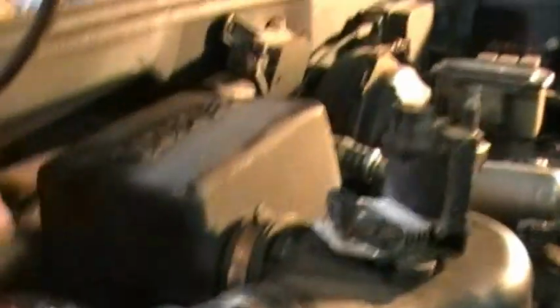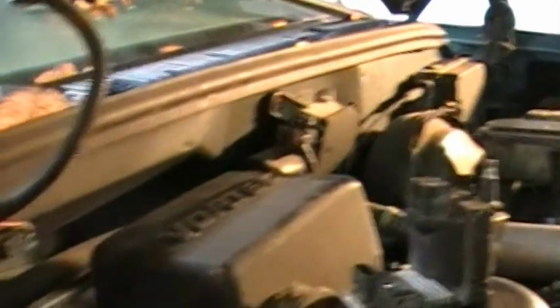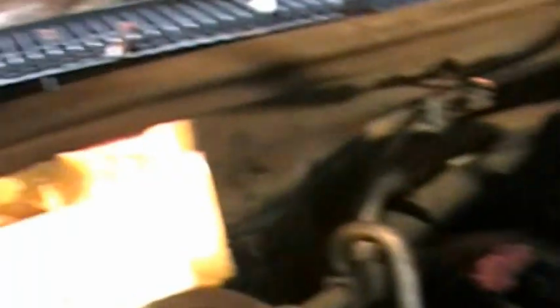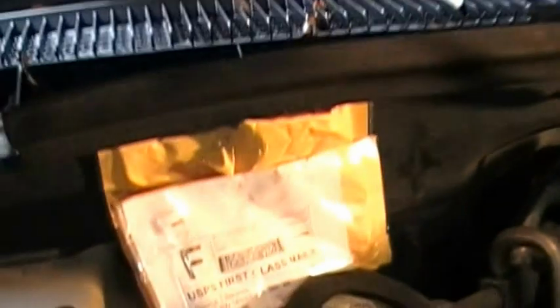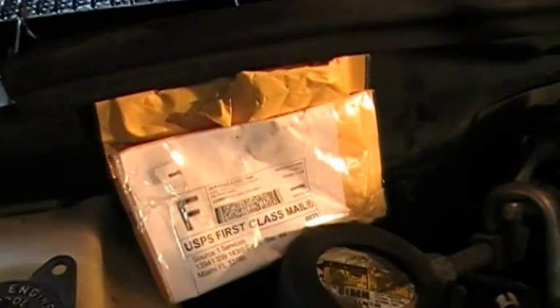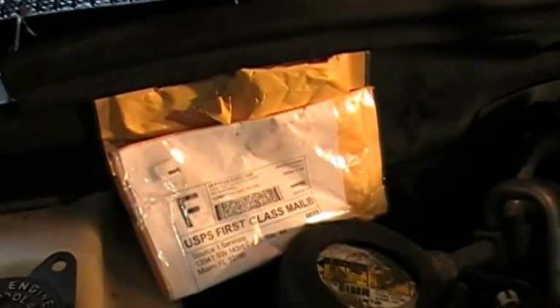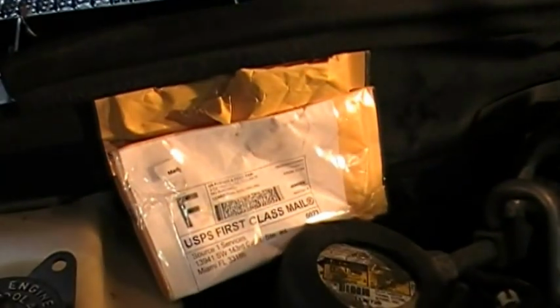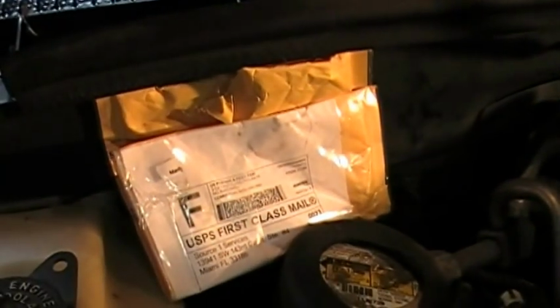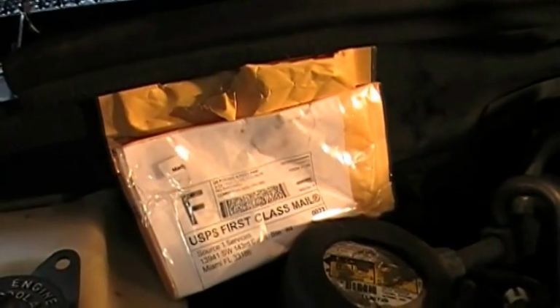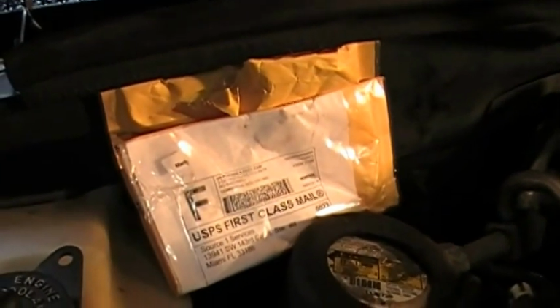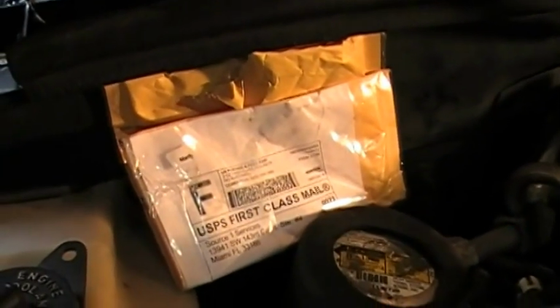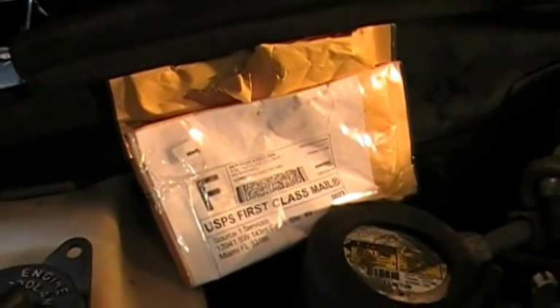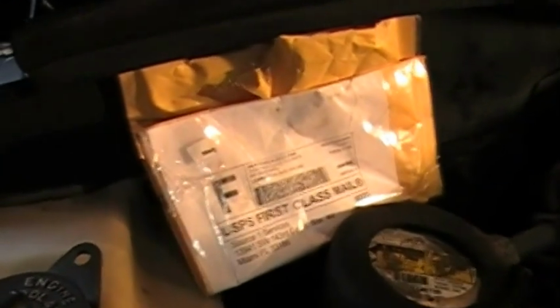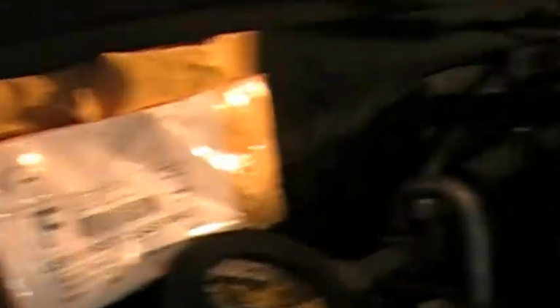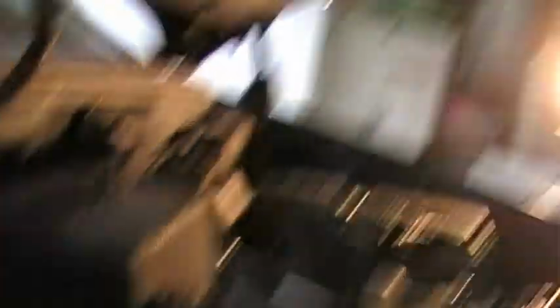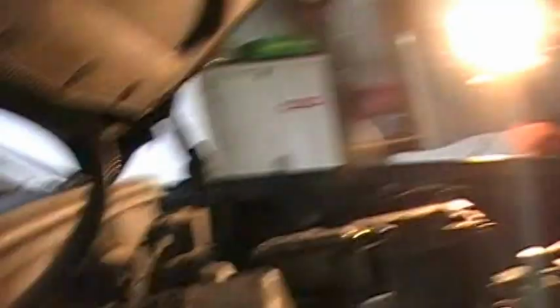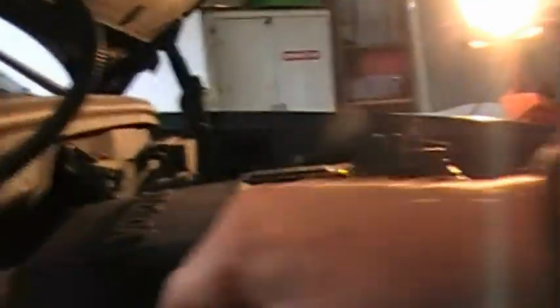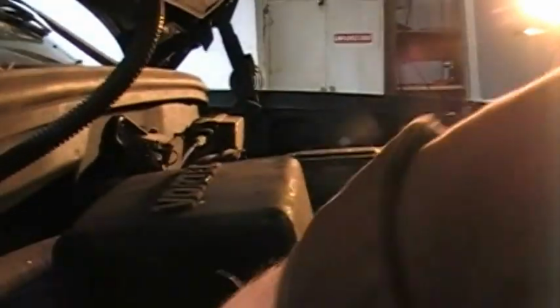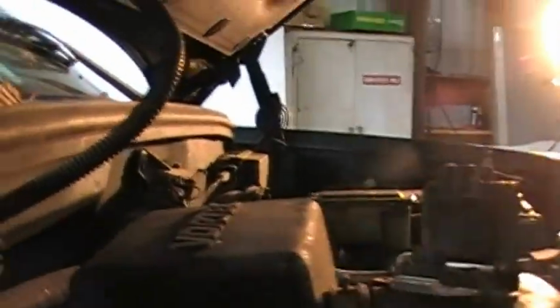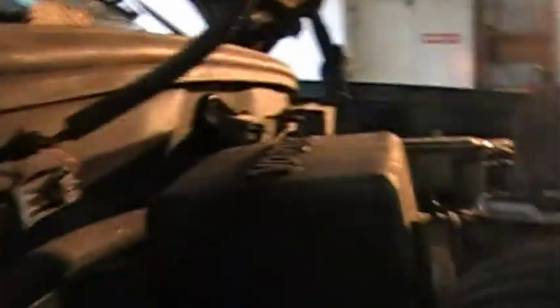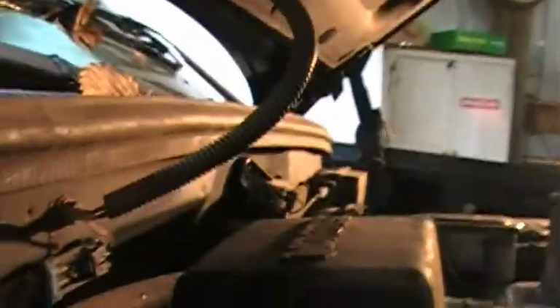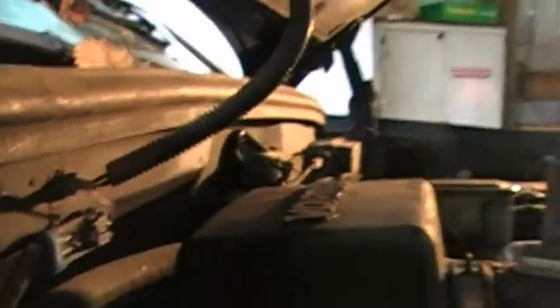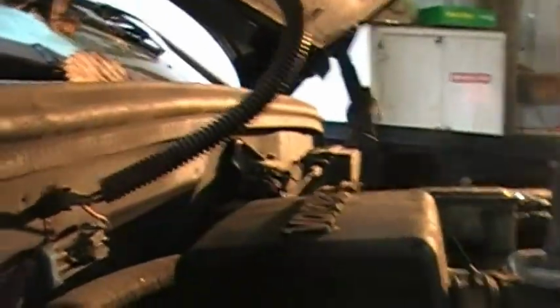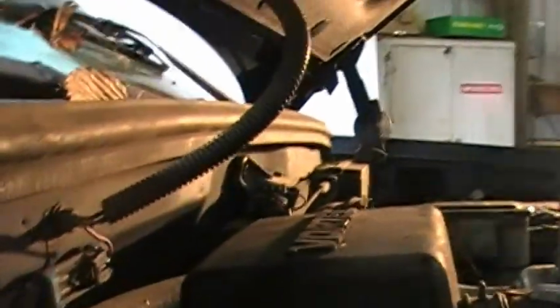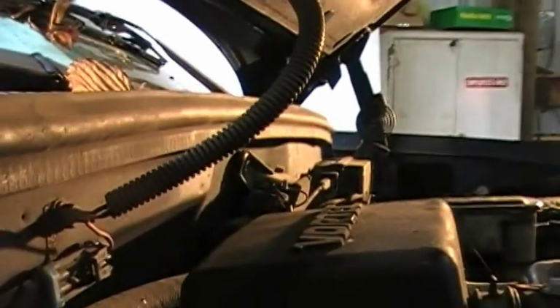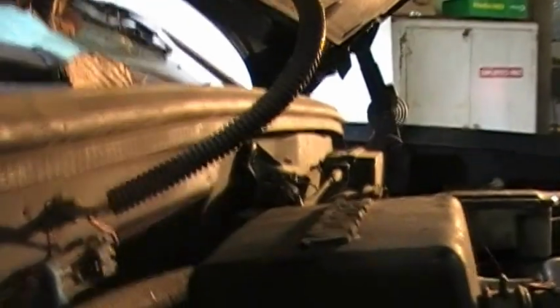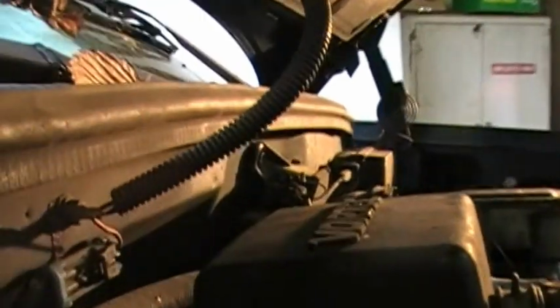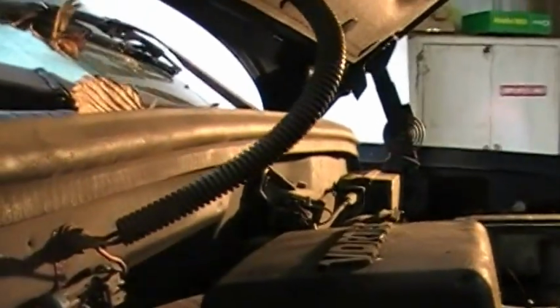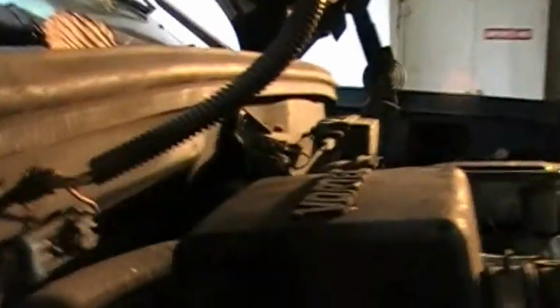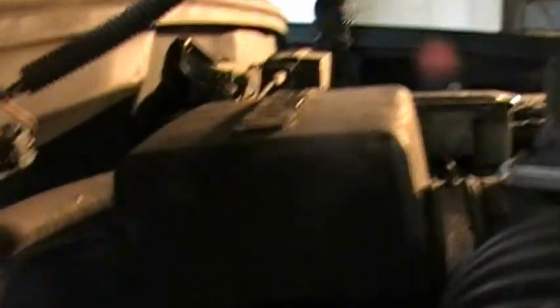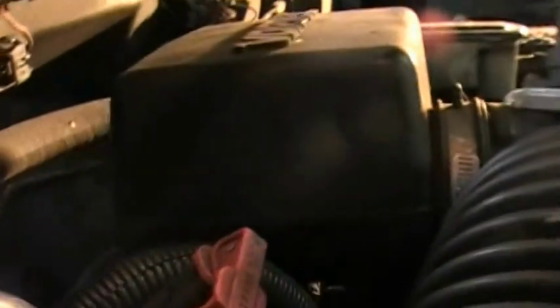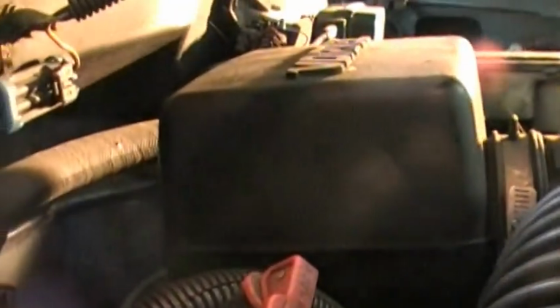So we got some from eBay, and they were cheap — $9.50 each. We ordered two just to be sure, in case one would fail or we got a bad one, we'd have one more.